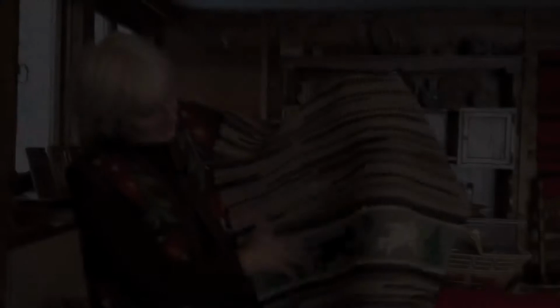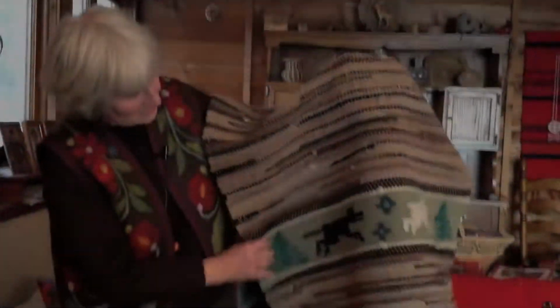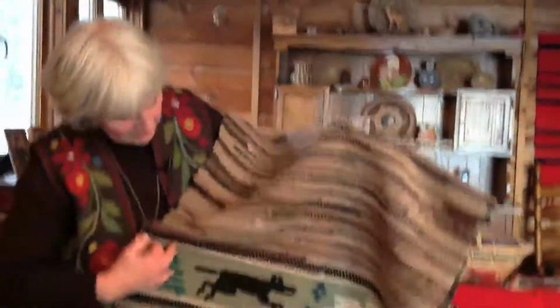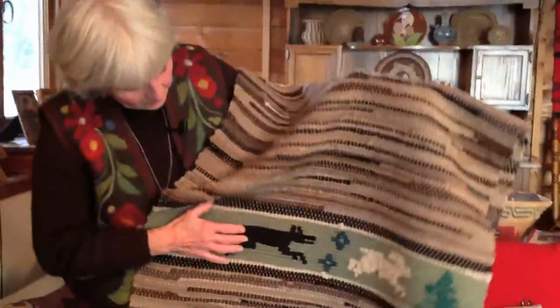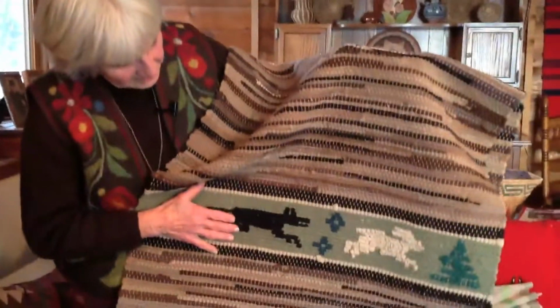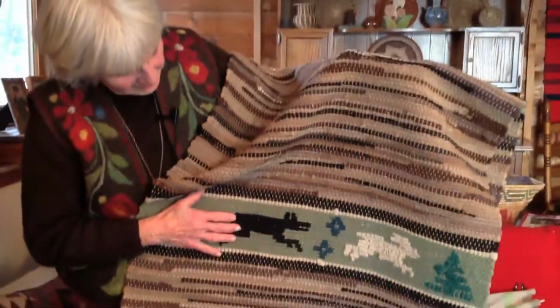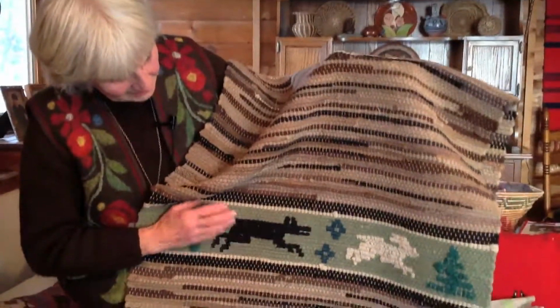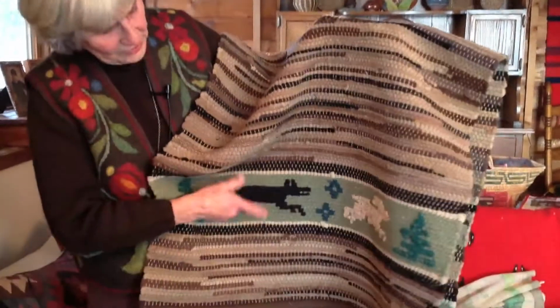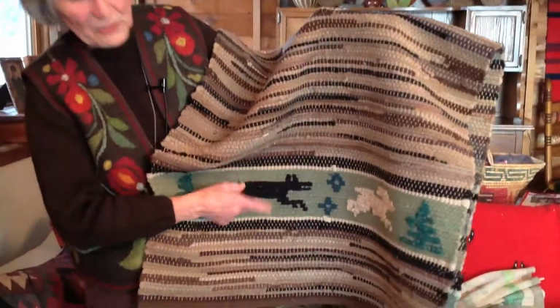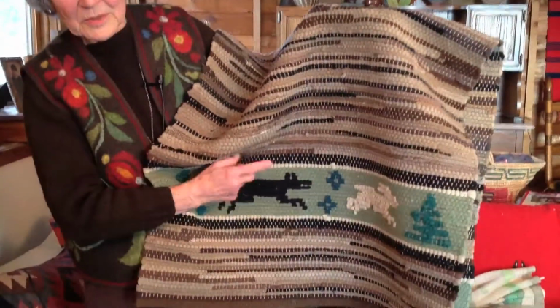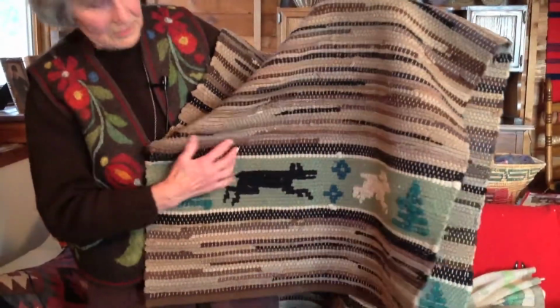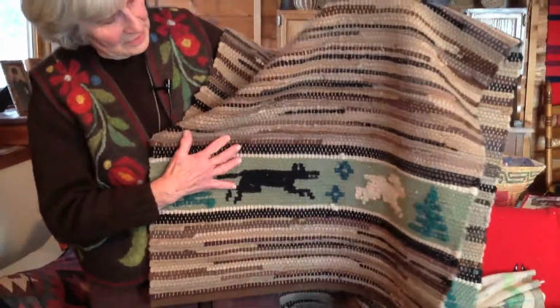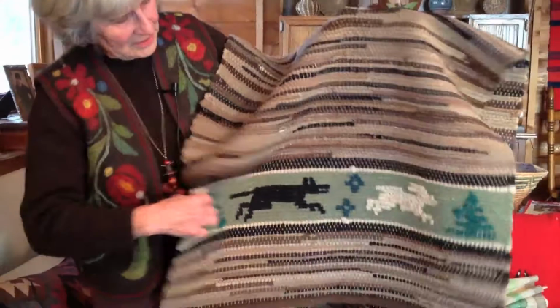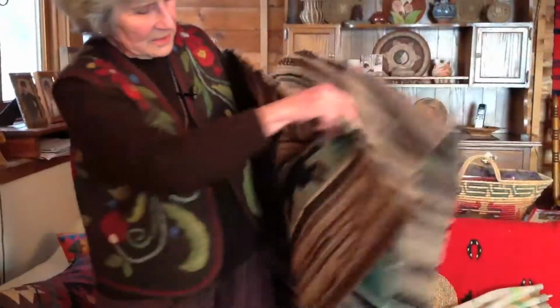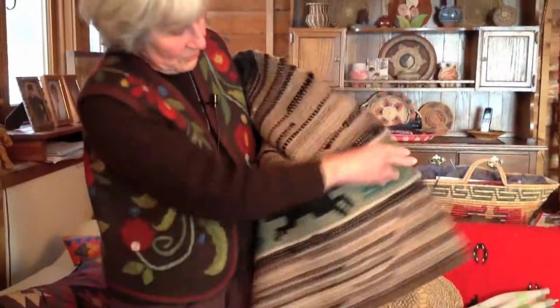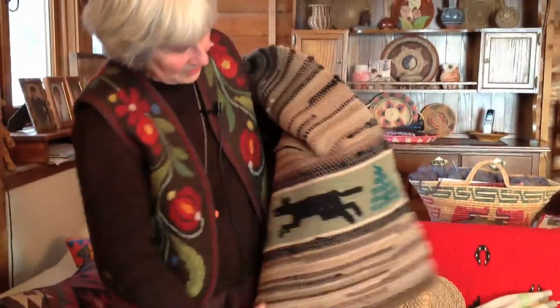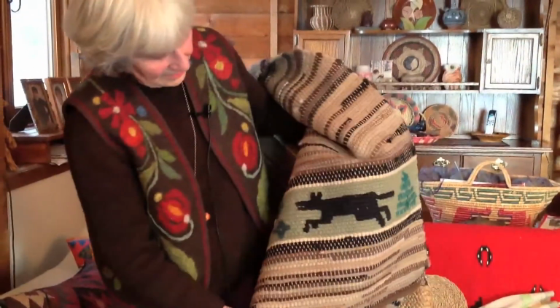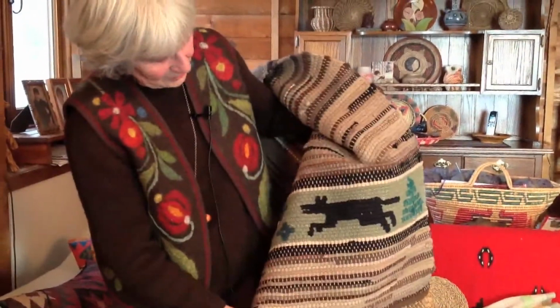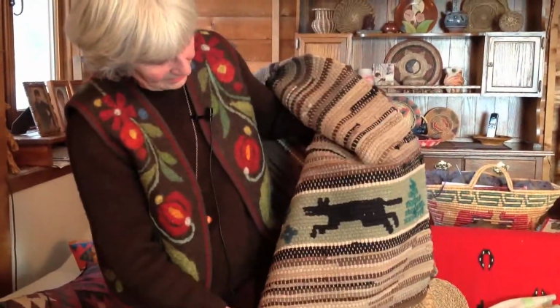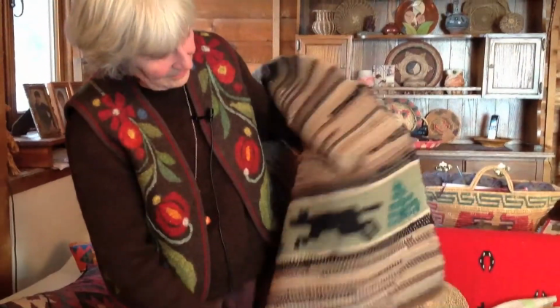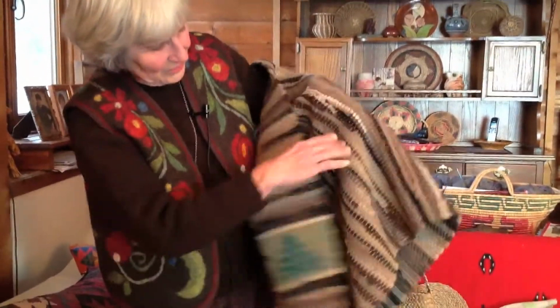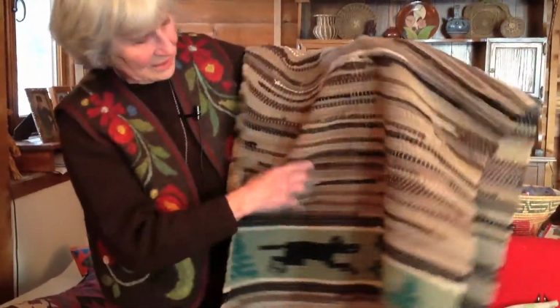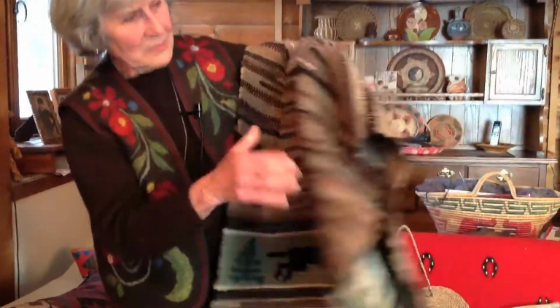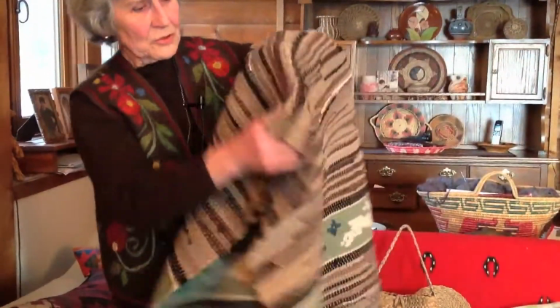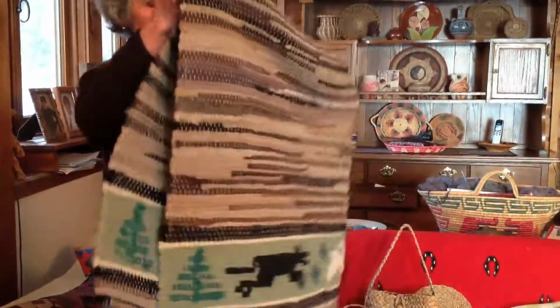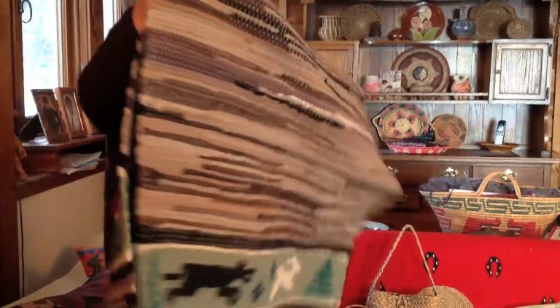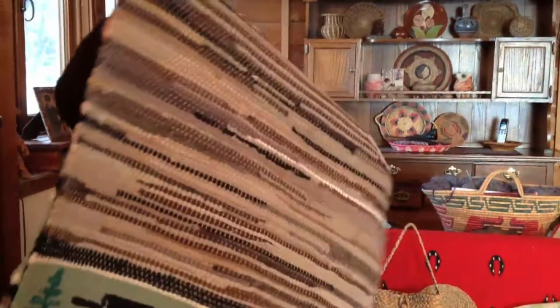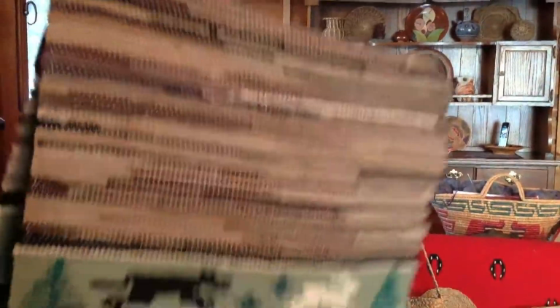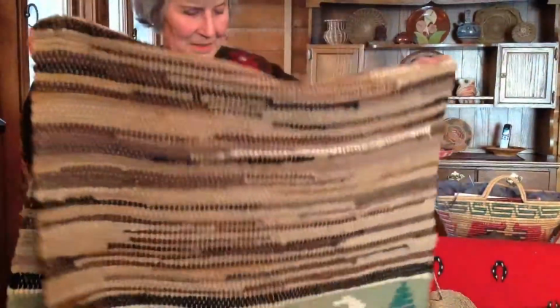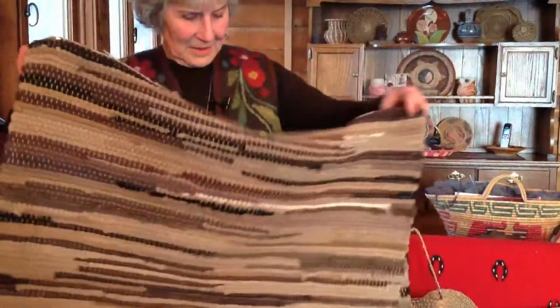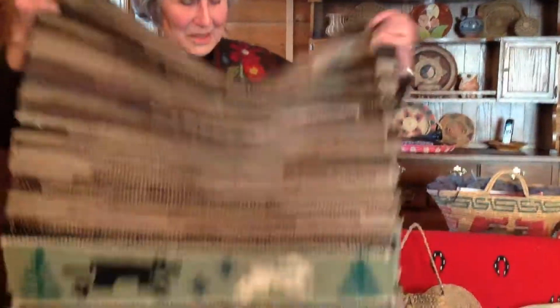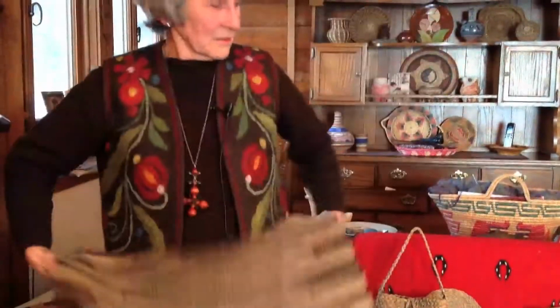This is called an inlay sort of thing. I wrapped it because it is too — so you can see it on both sides. That was kind of time consuming, but it's a good technique.